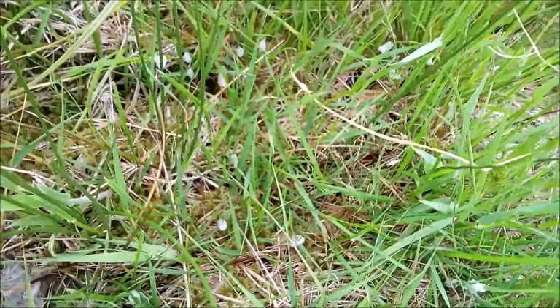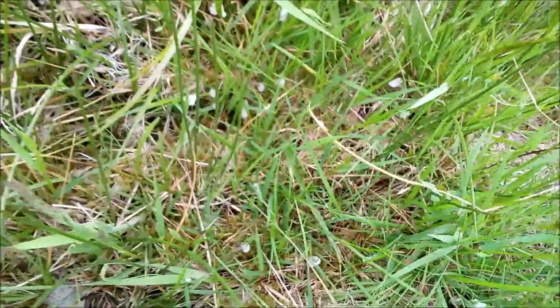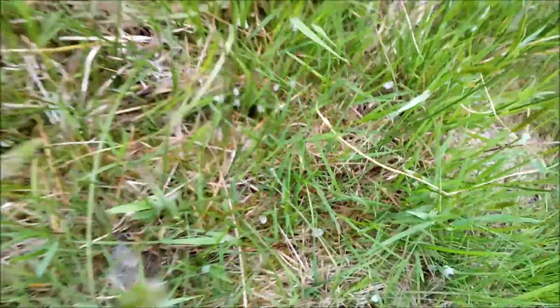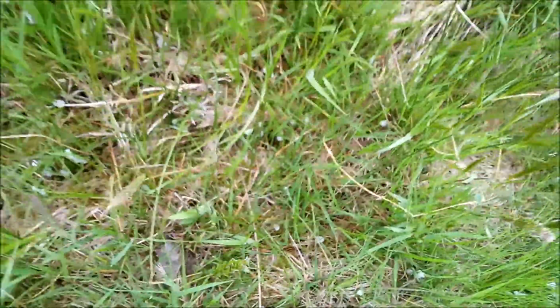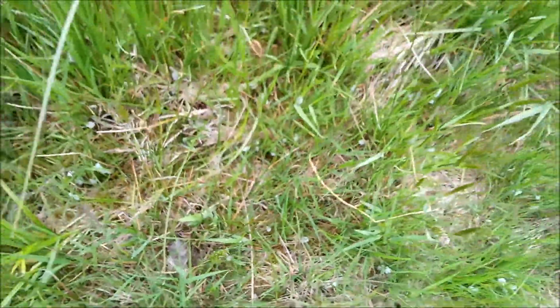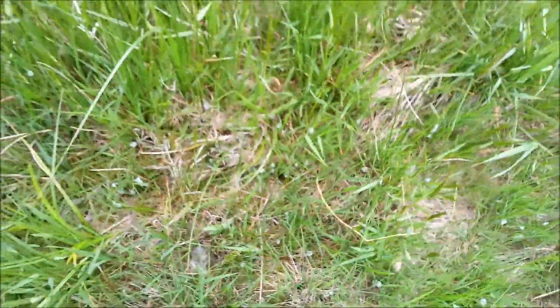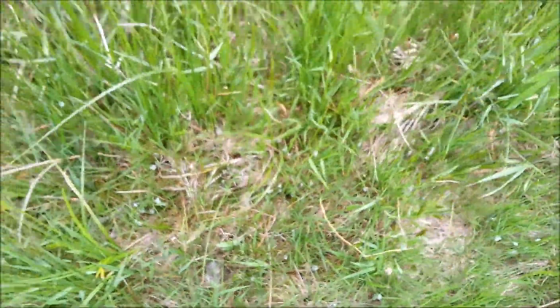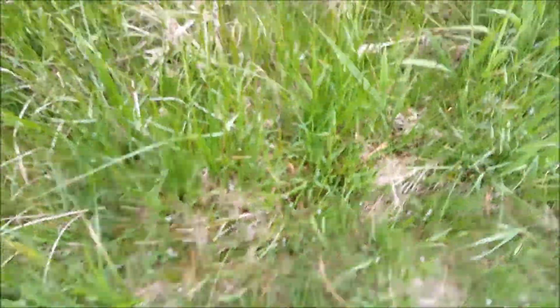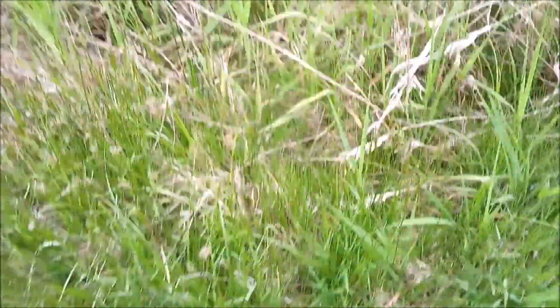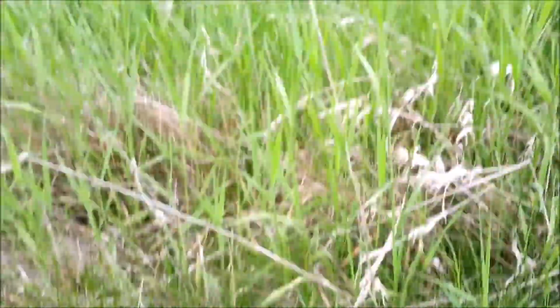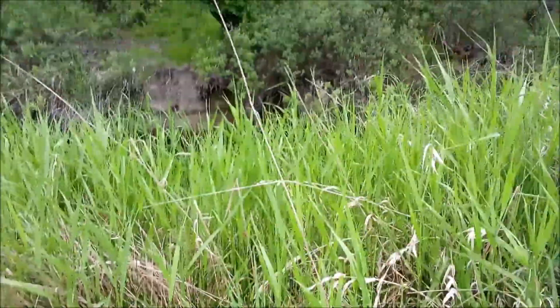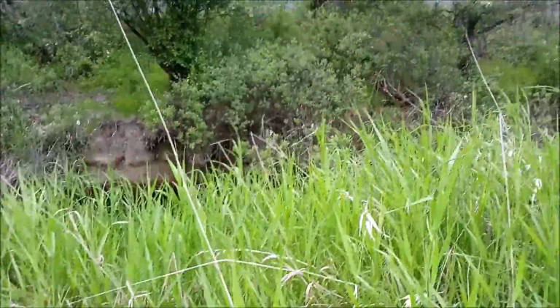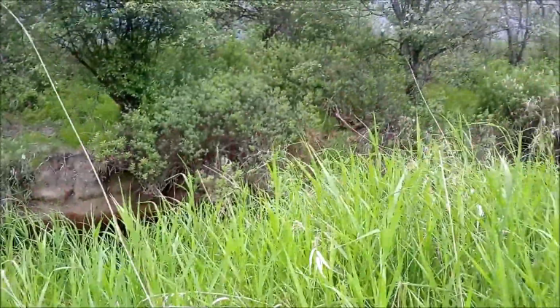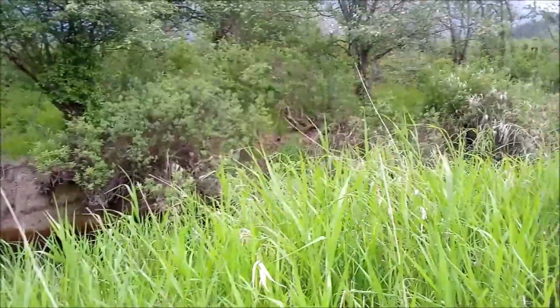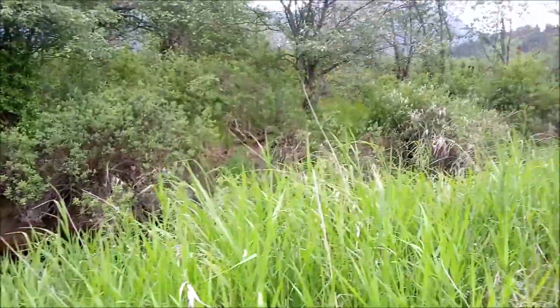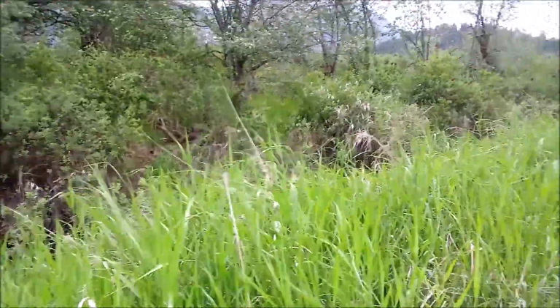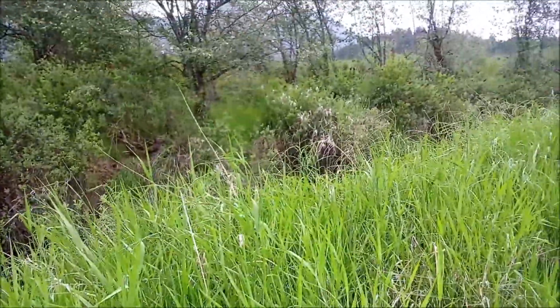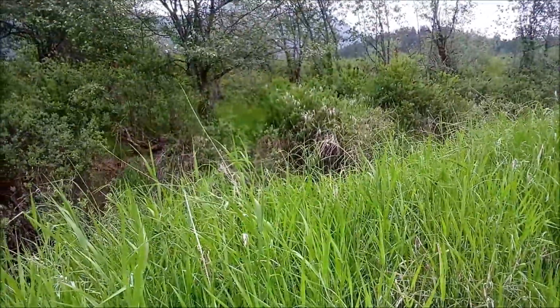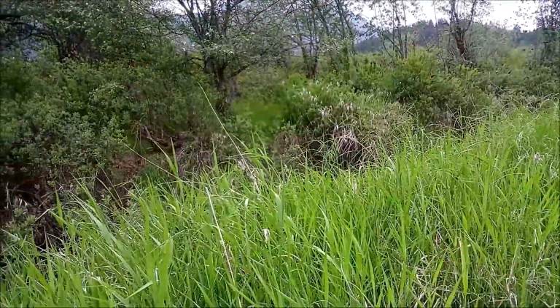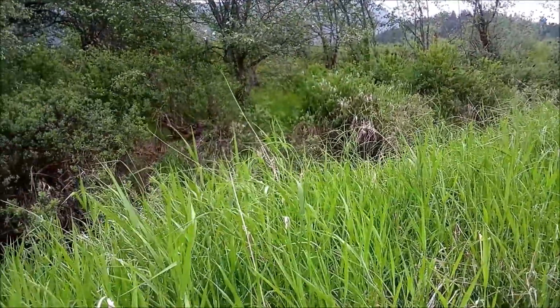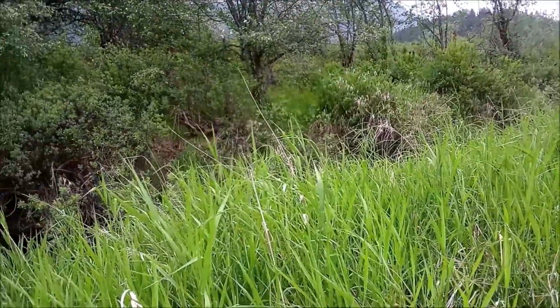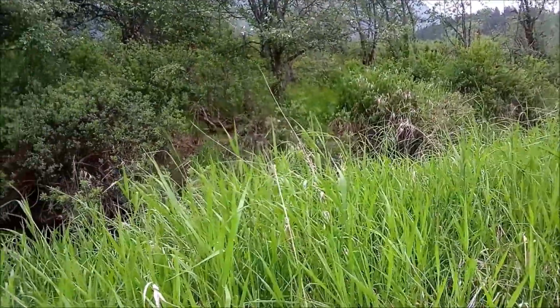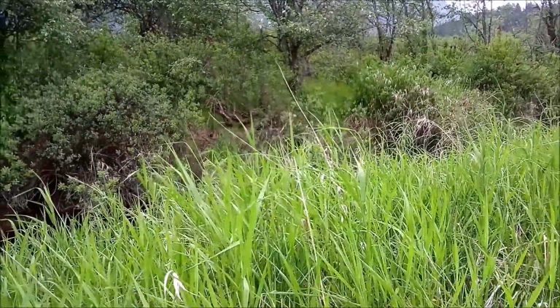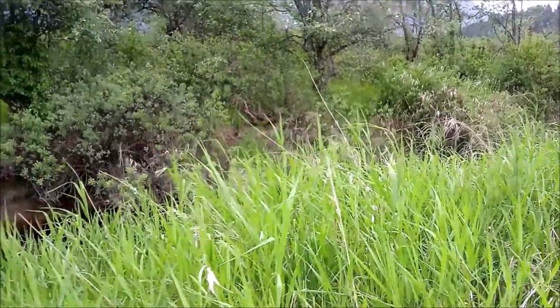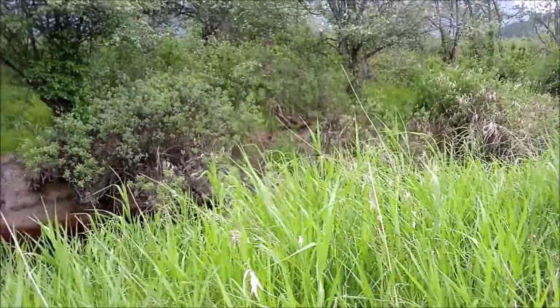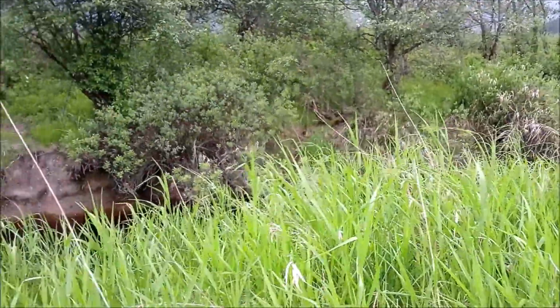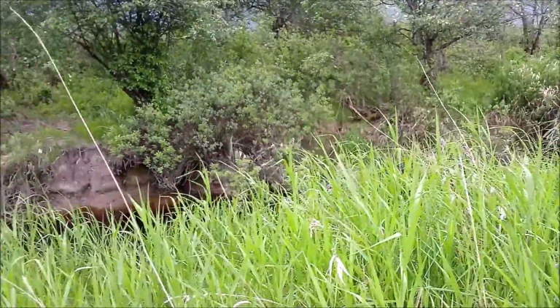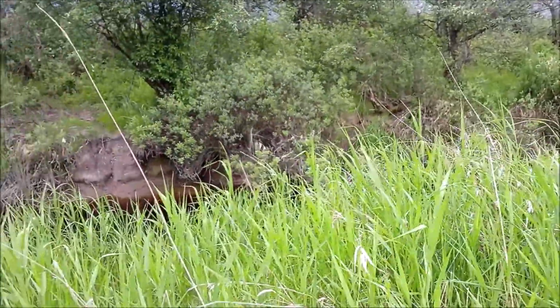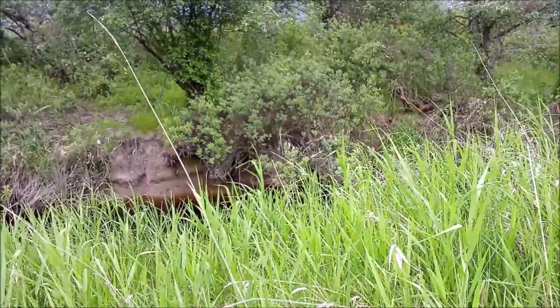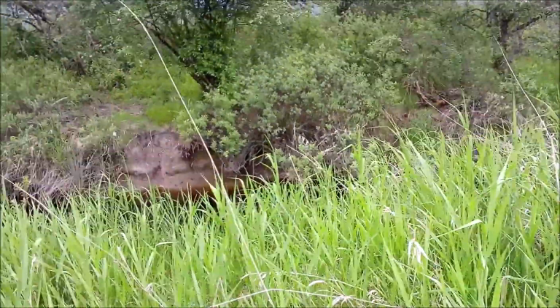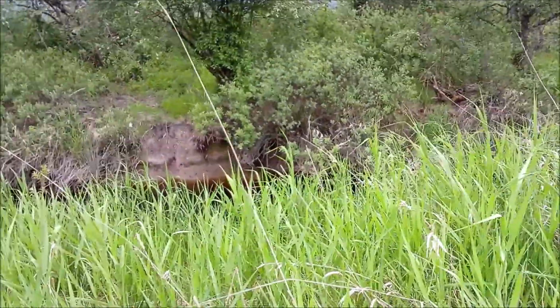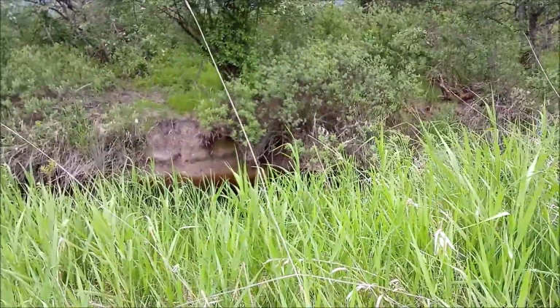Pretty cool. And we're right behind the beaver dam, so there's lots of moisture here for the spit bugs.